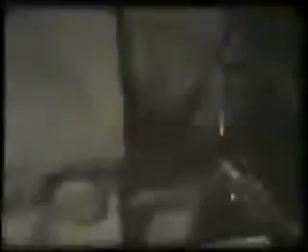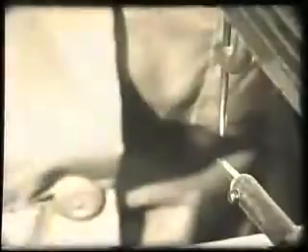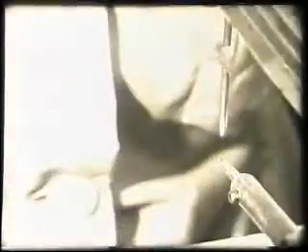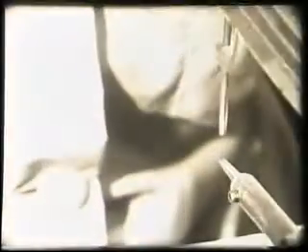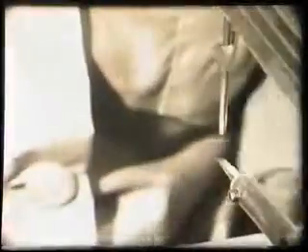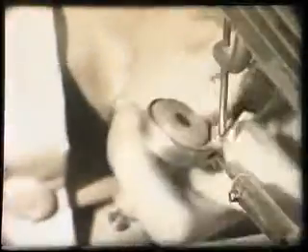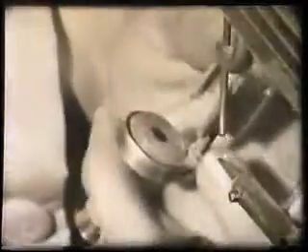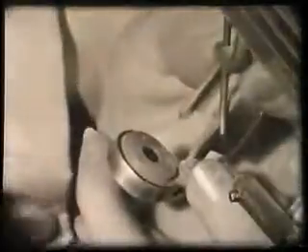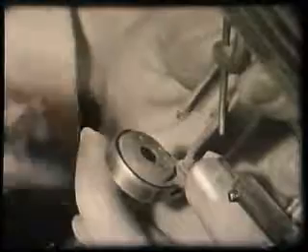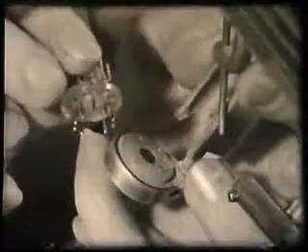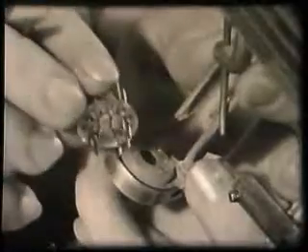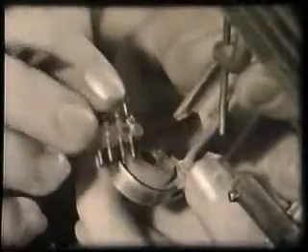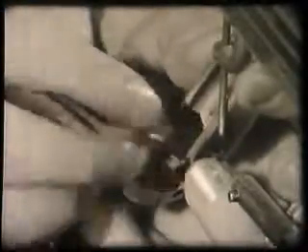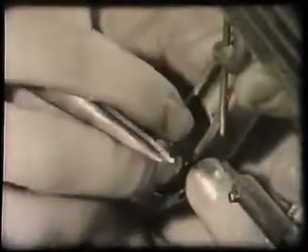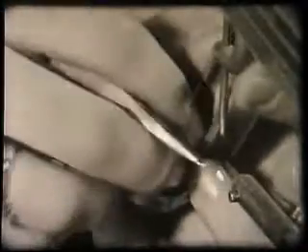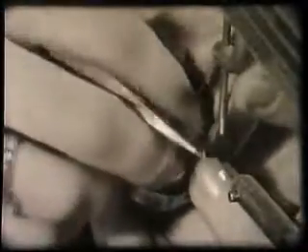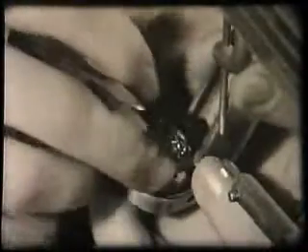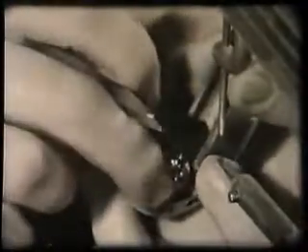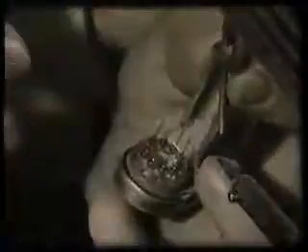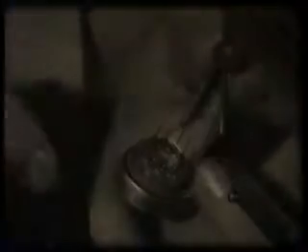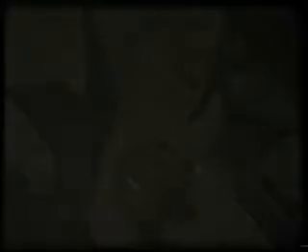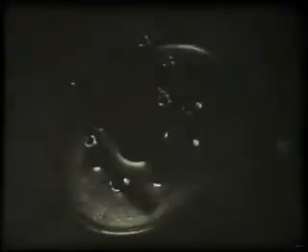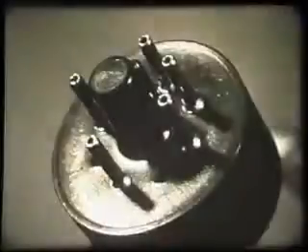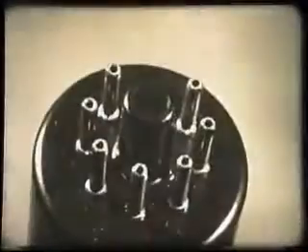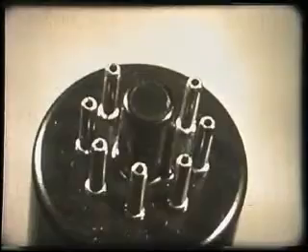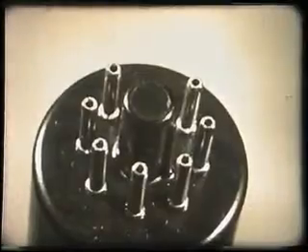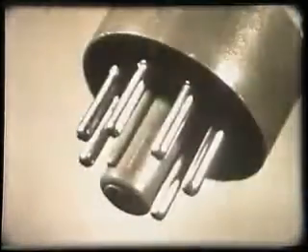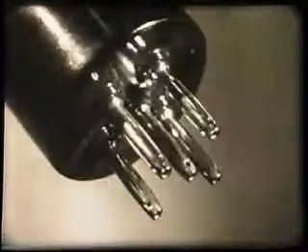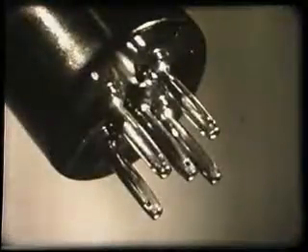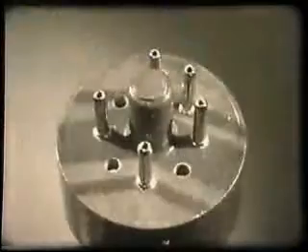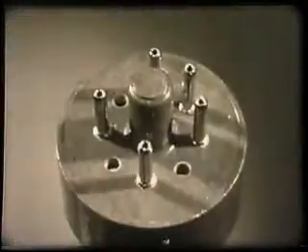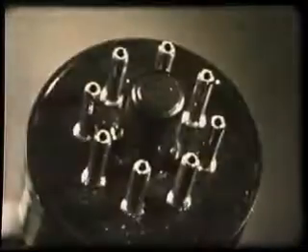The cage assembly is now ready to be welded to a base. This is the part of the valve which will later be plugged into a valve socket. Many types of base are made, but the modern glass base is now the most widely used.